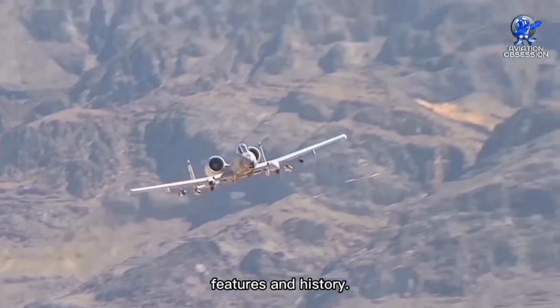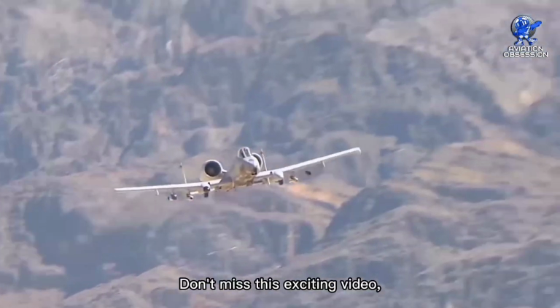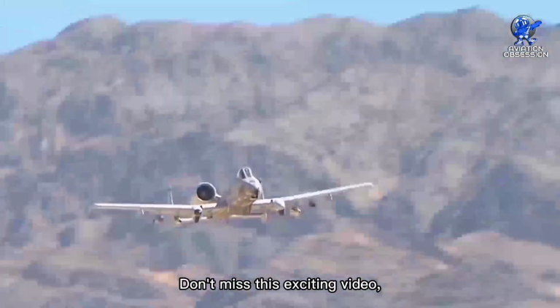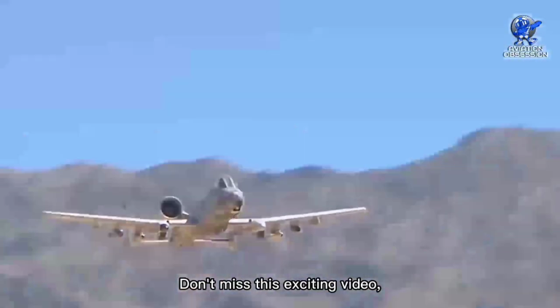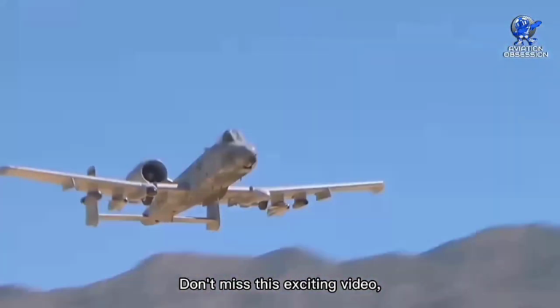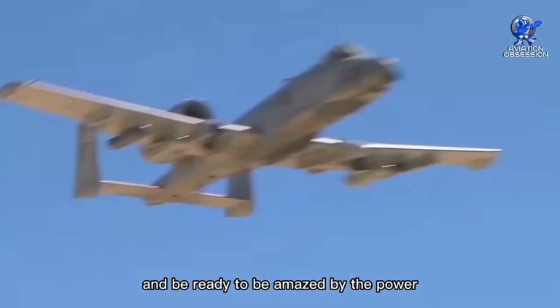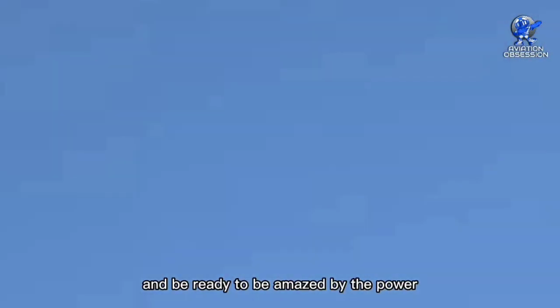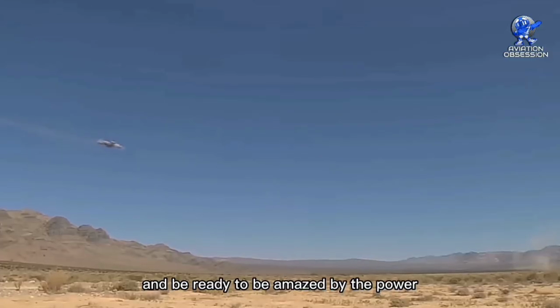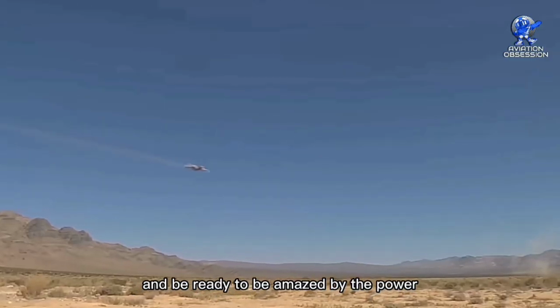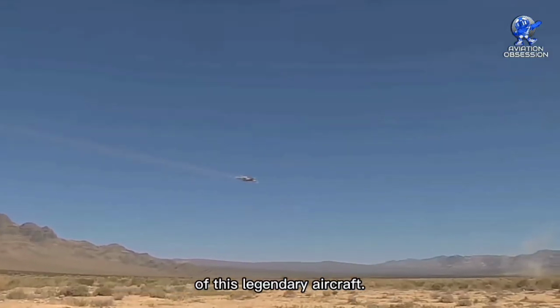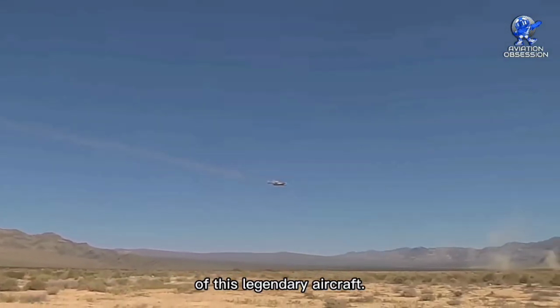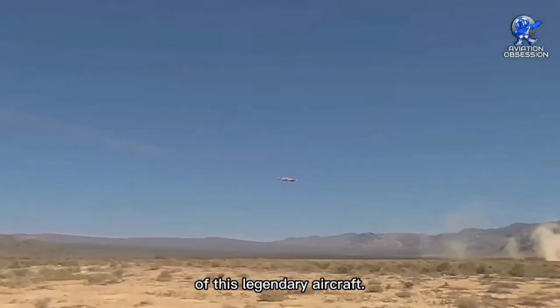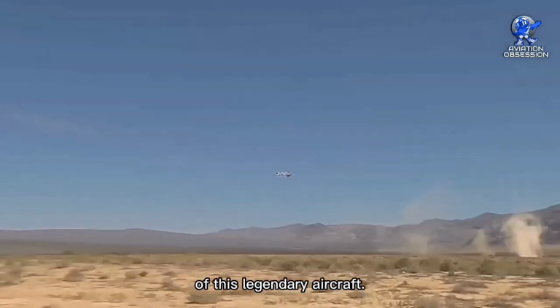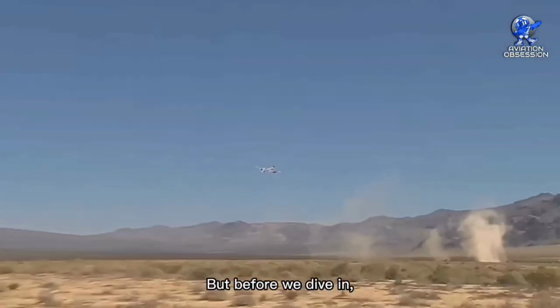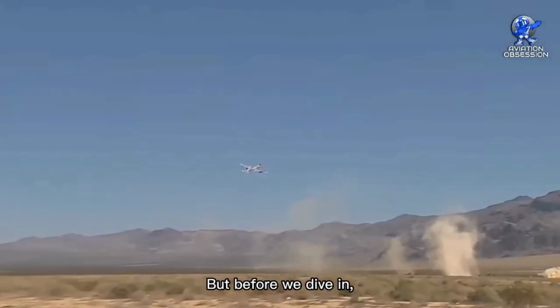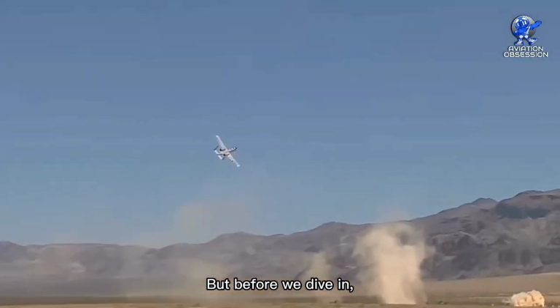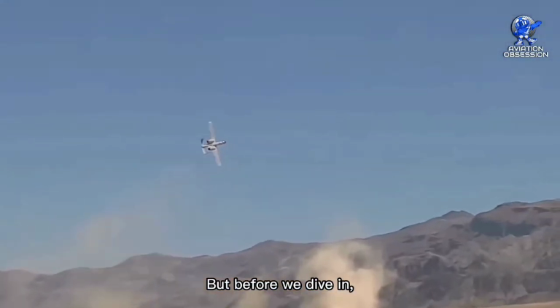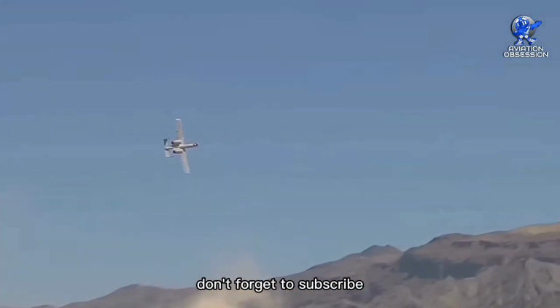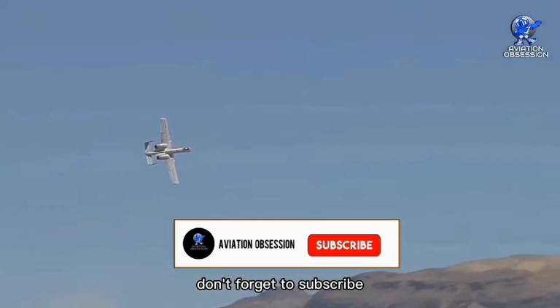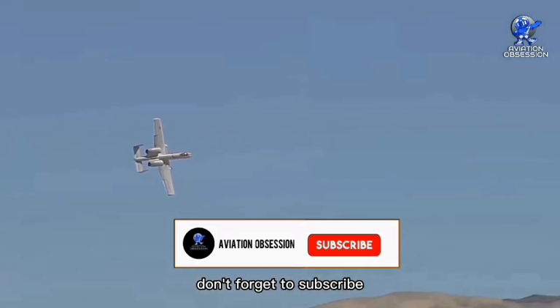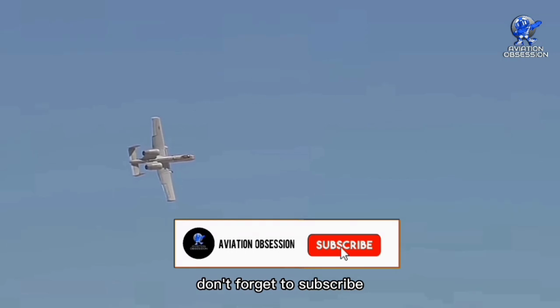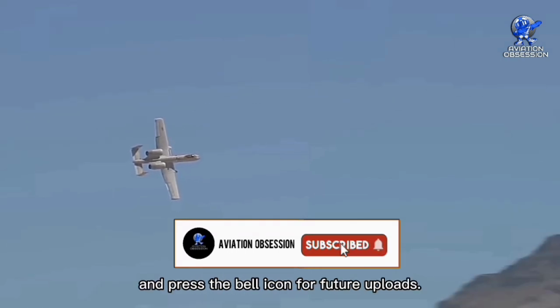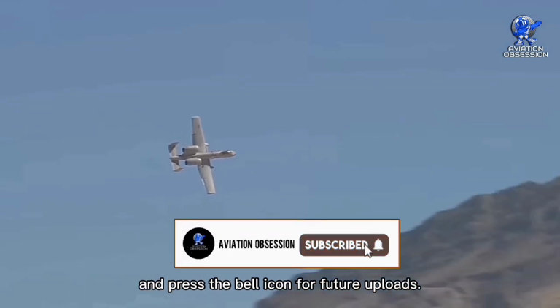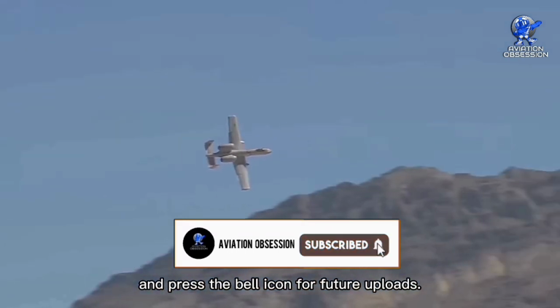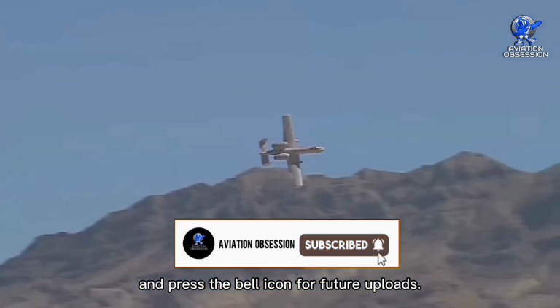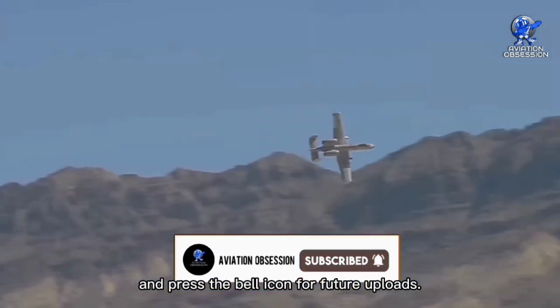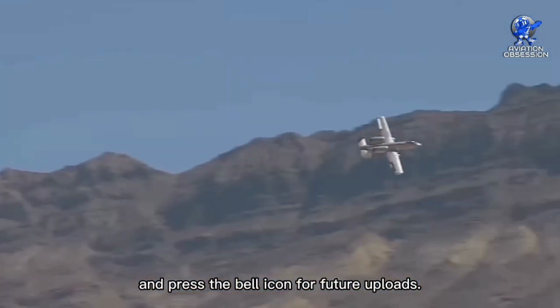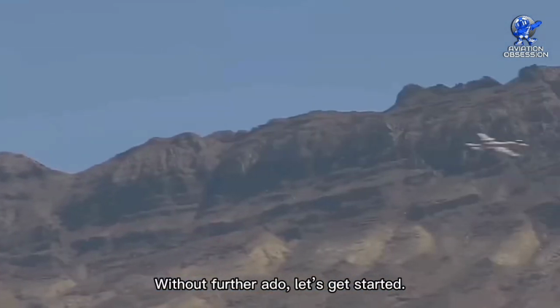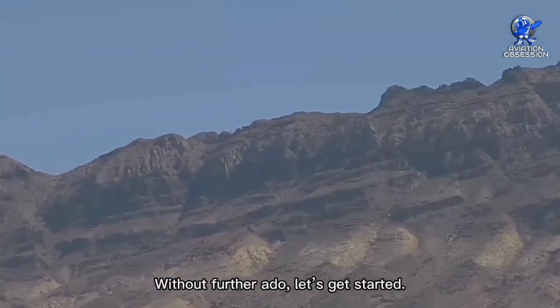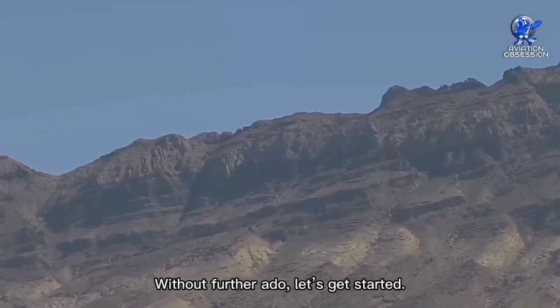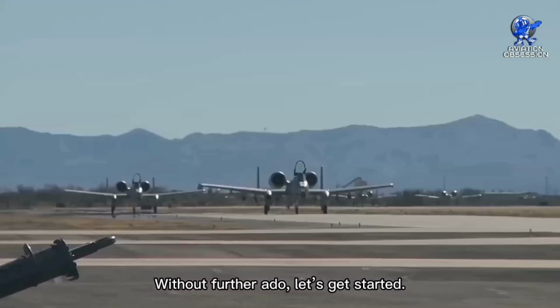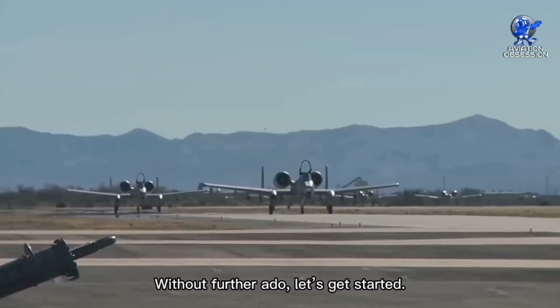Don't miss this exciting video and be ready to be amazed by the power of this legendary aircraft. Don't forget to subscribe and press the bell icon for future uploads. Without further ado, let's get started.